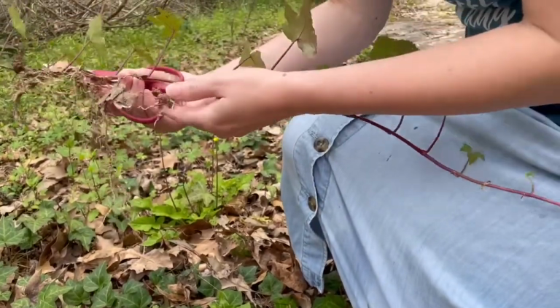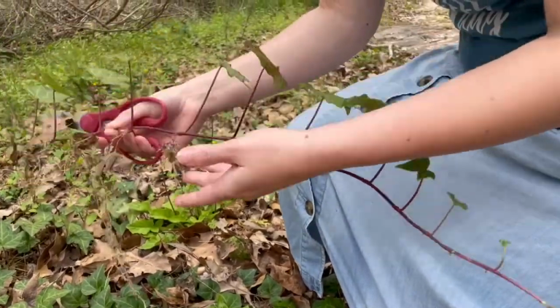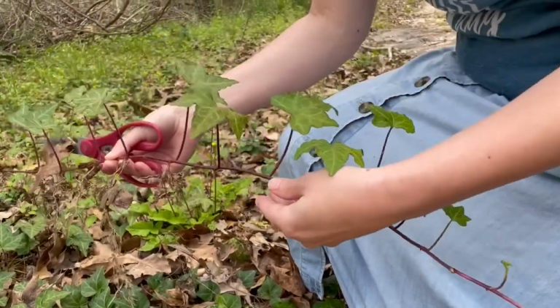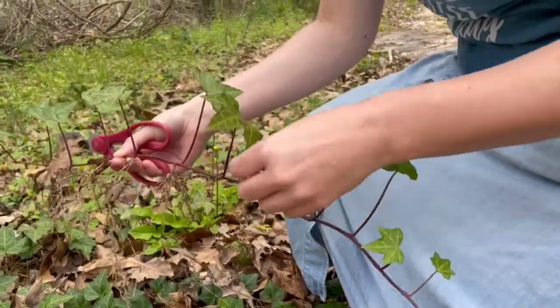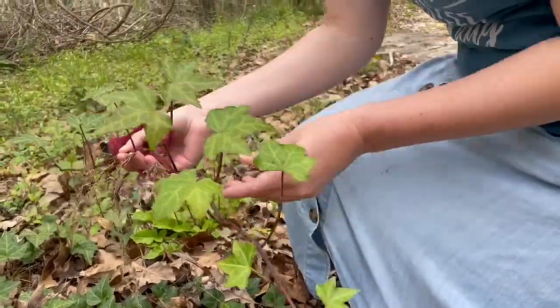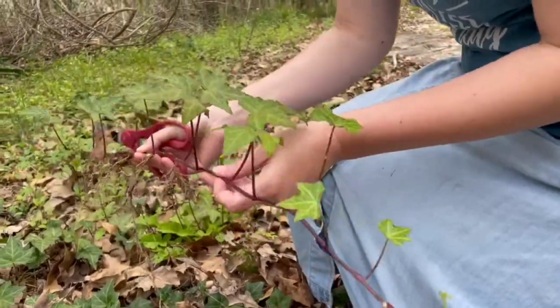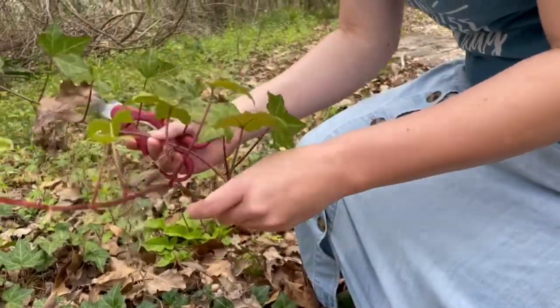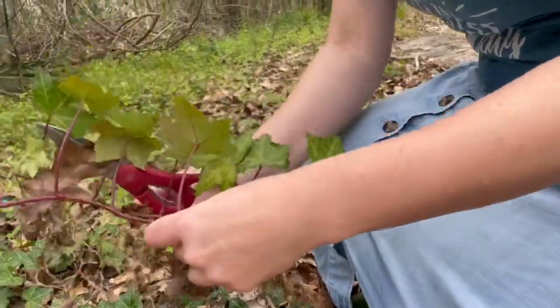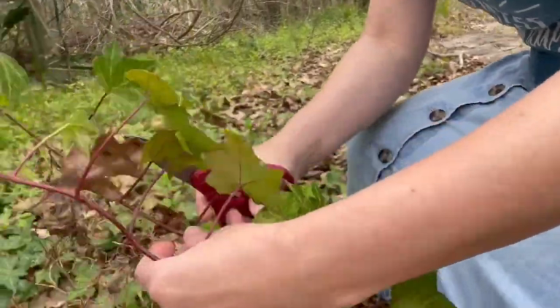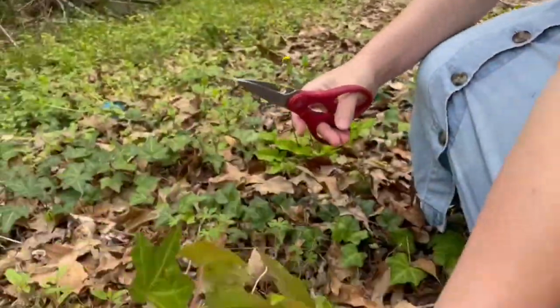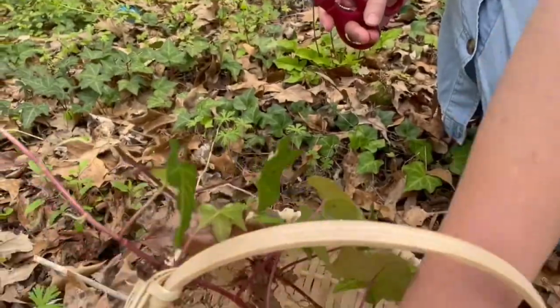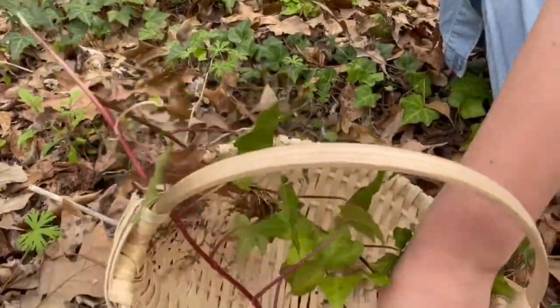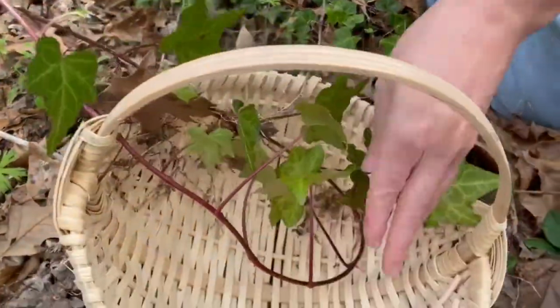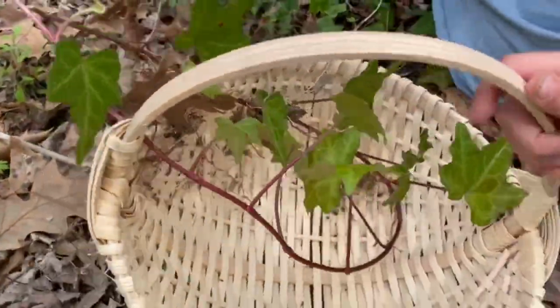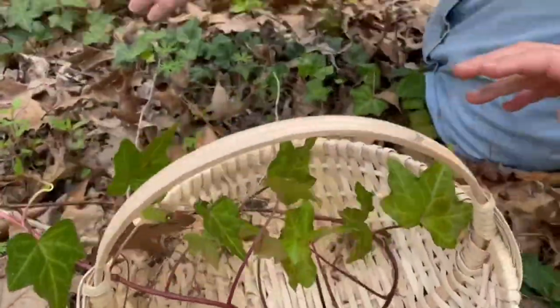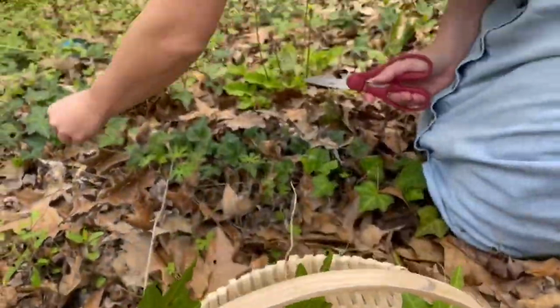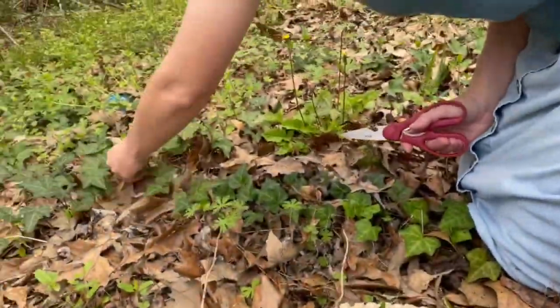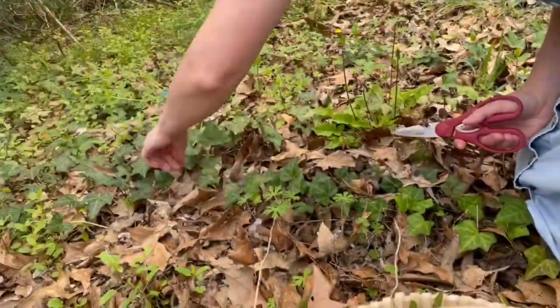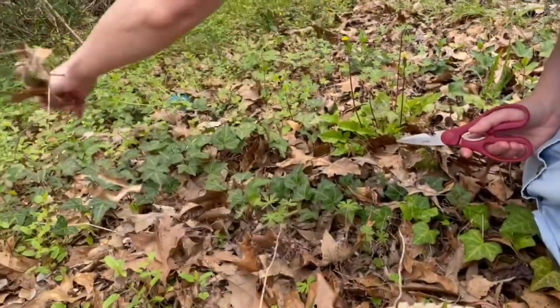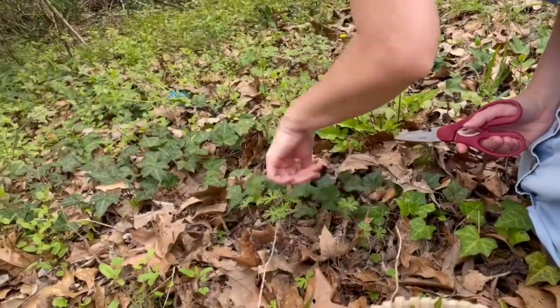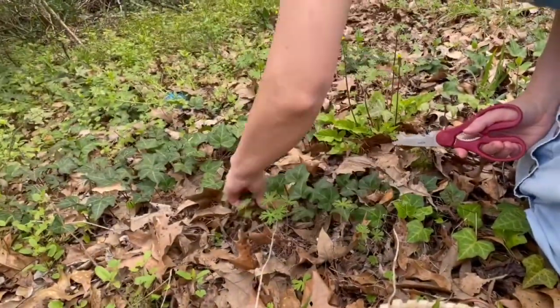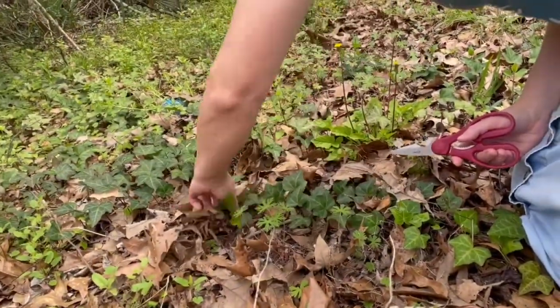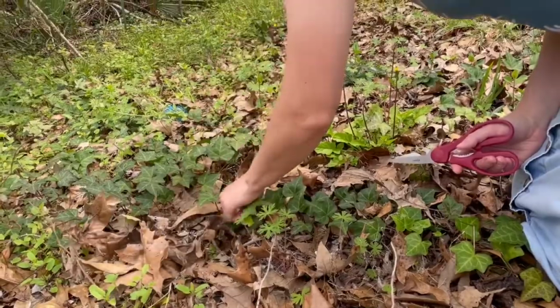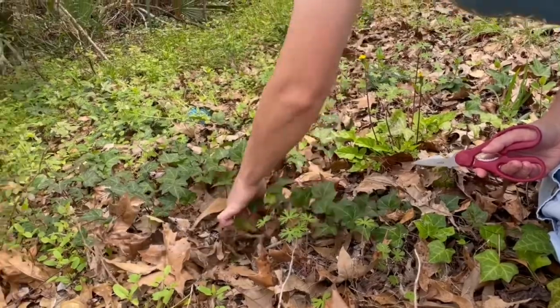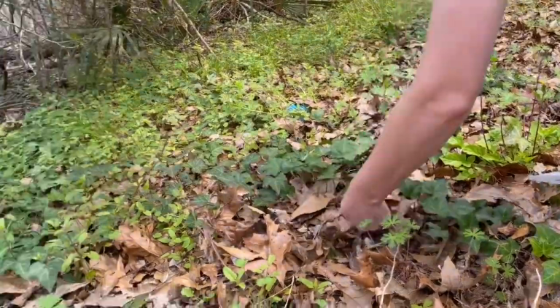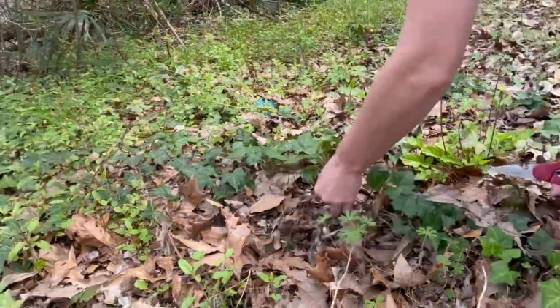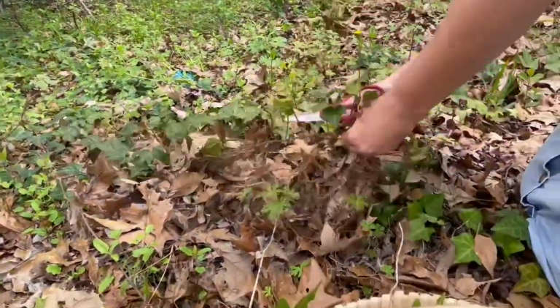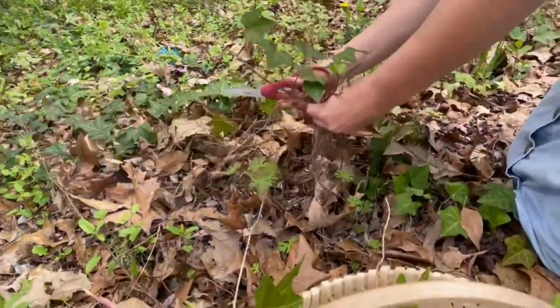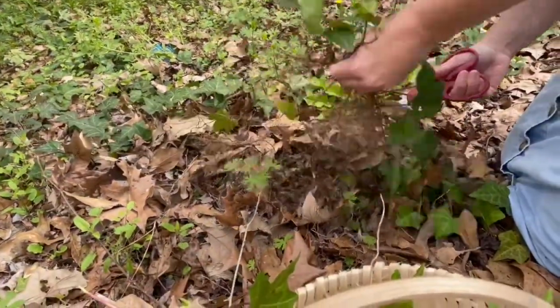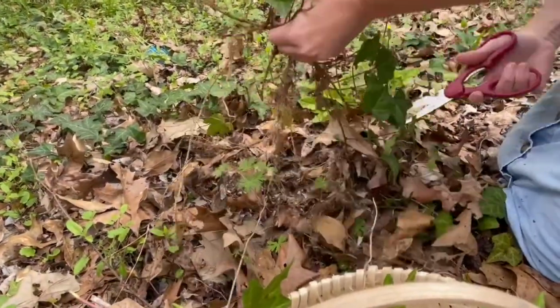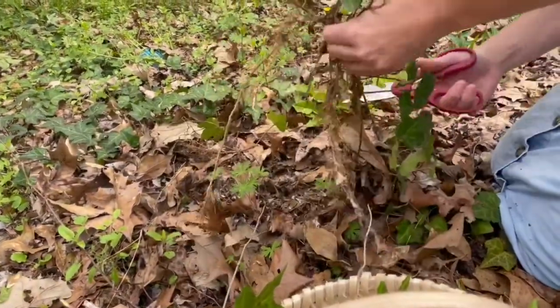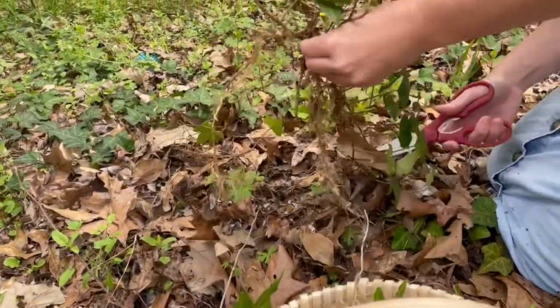This one has already got roots, so this will be a good start for a plant. That's a good one.